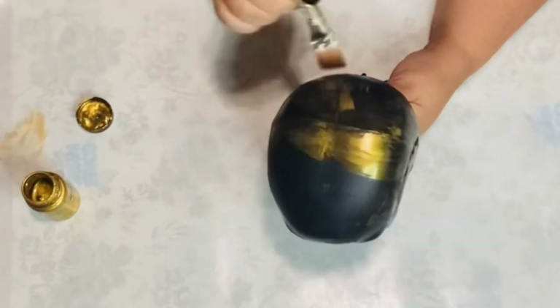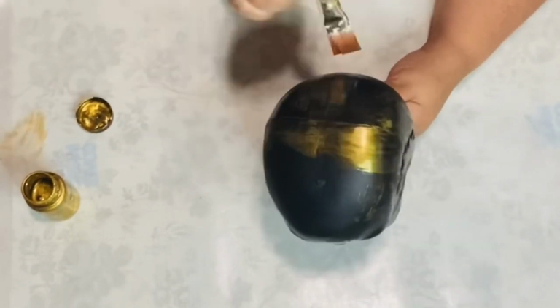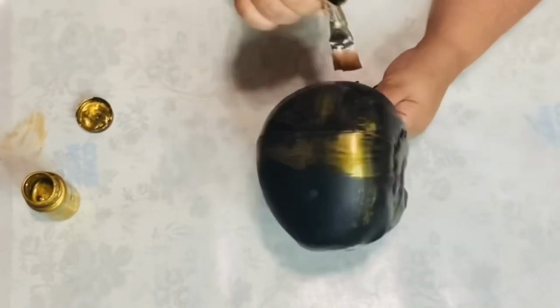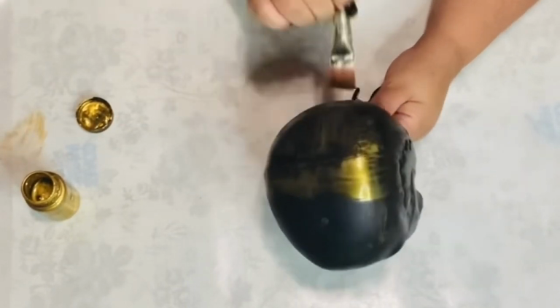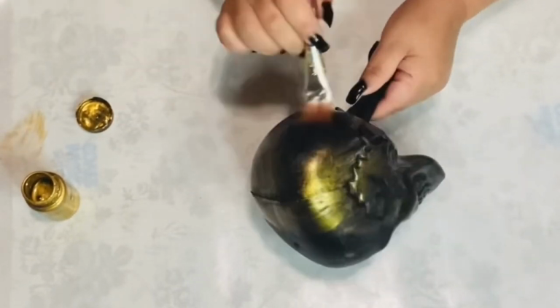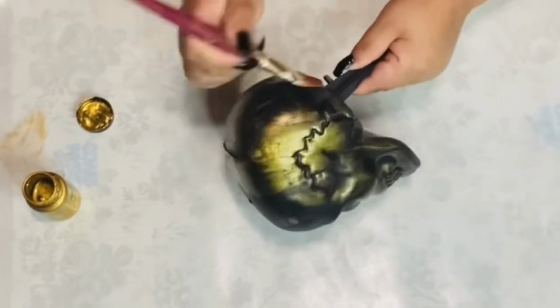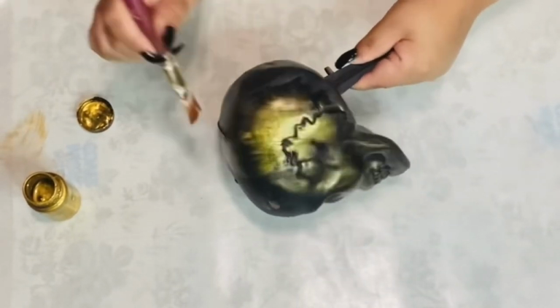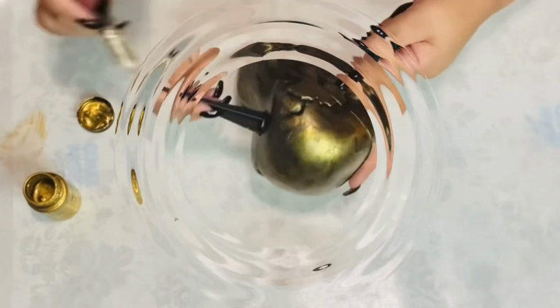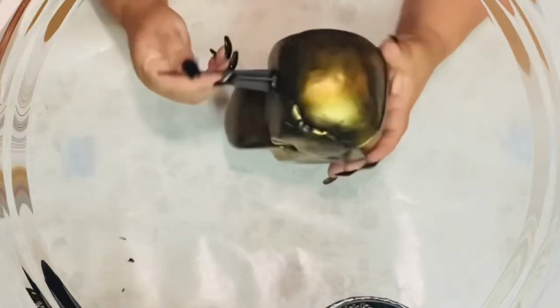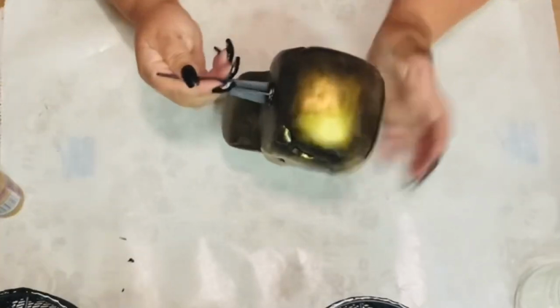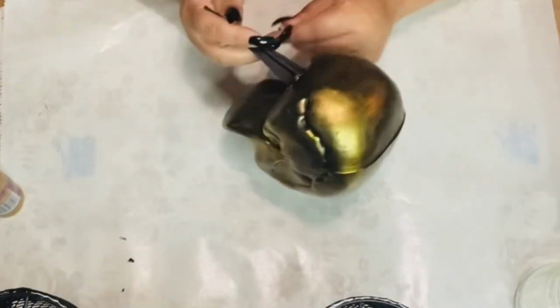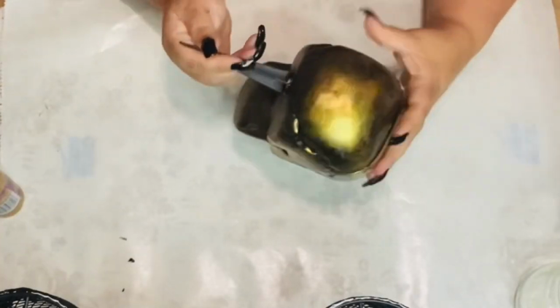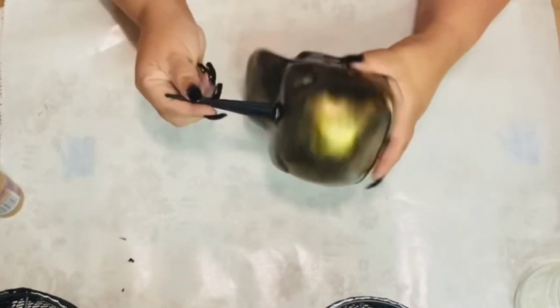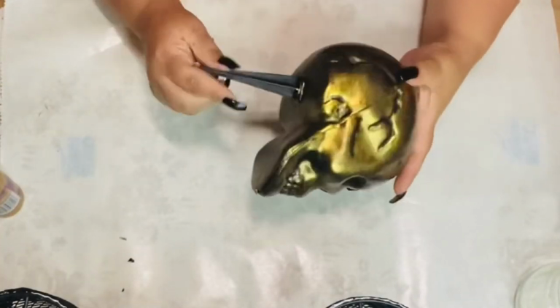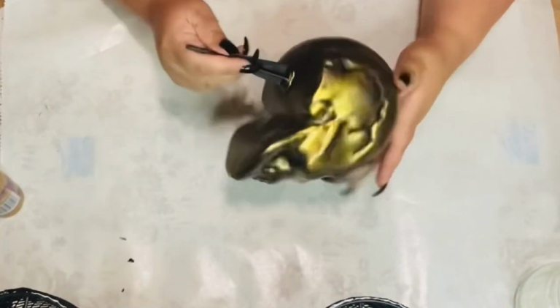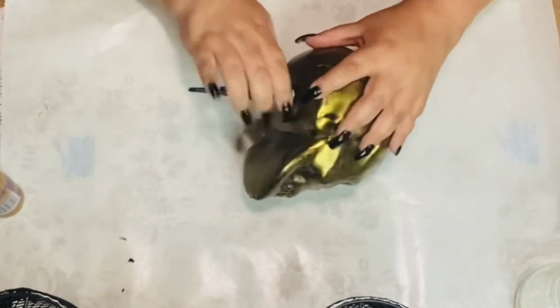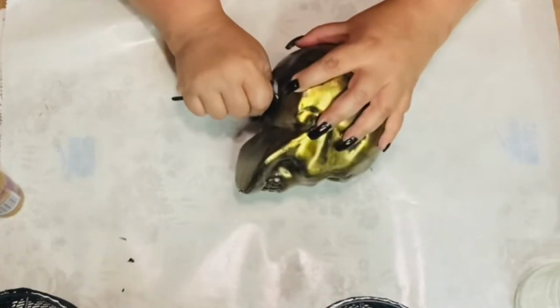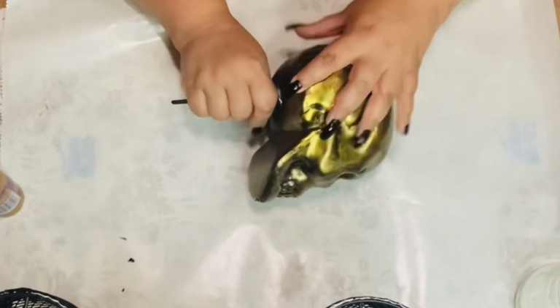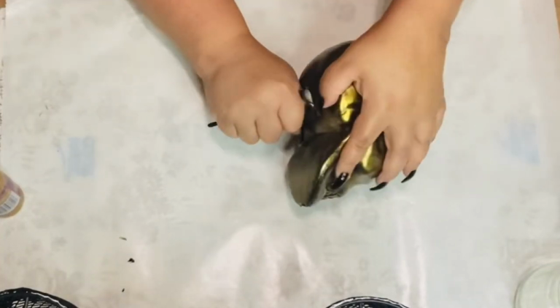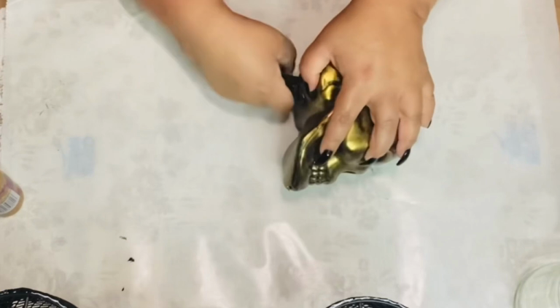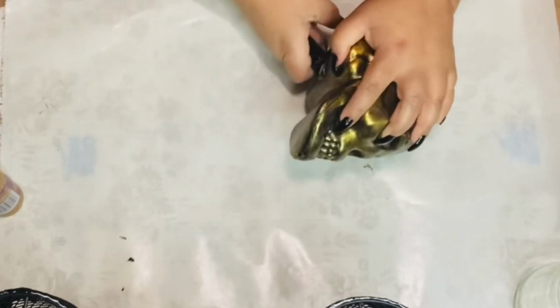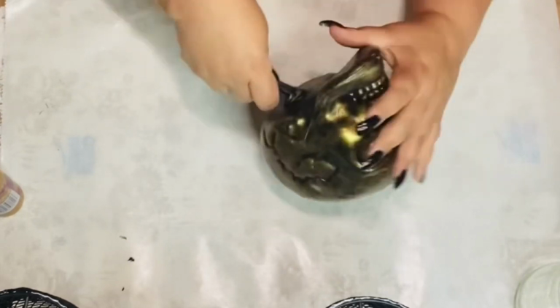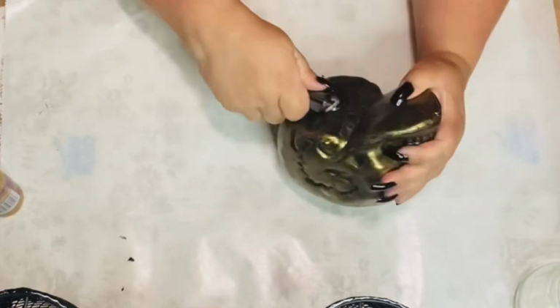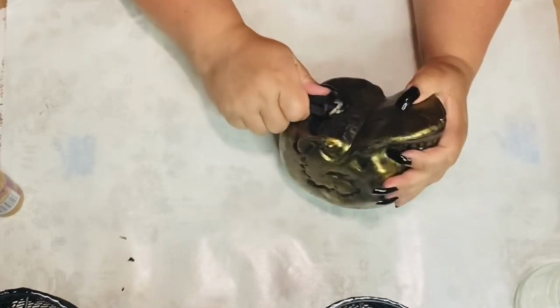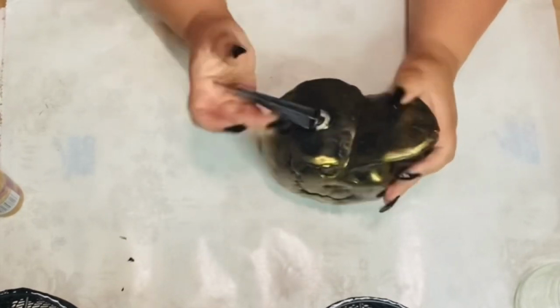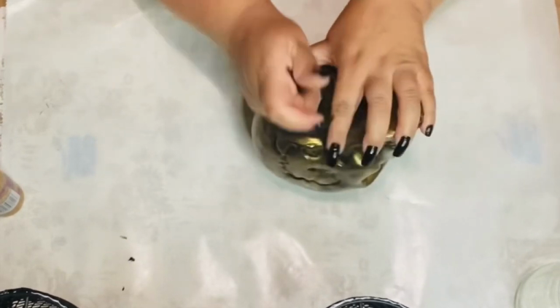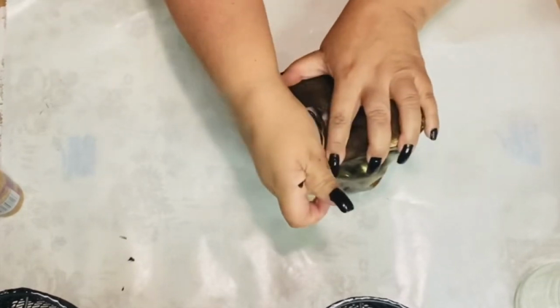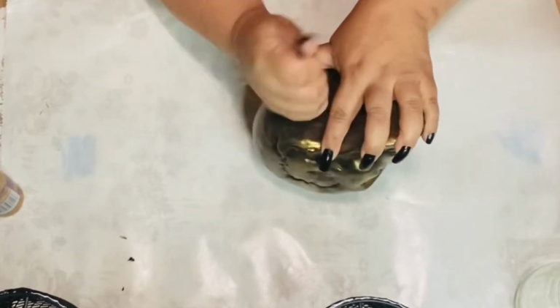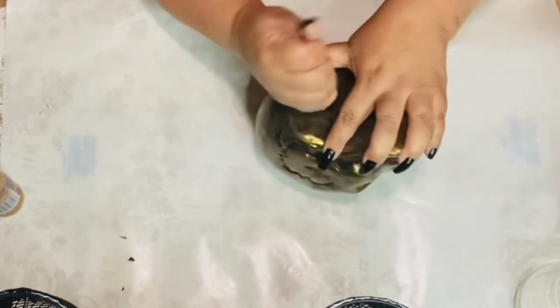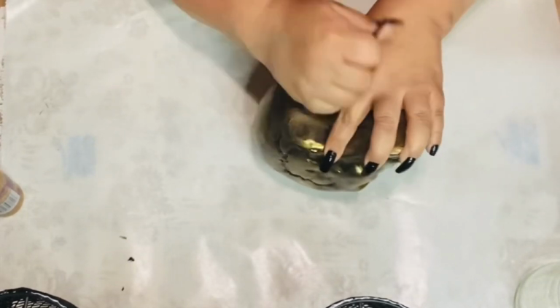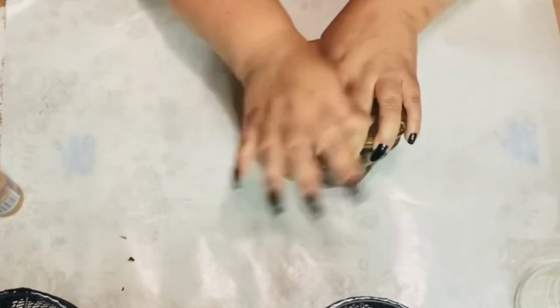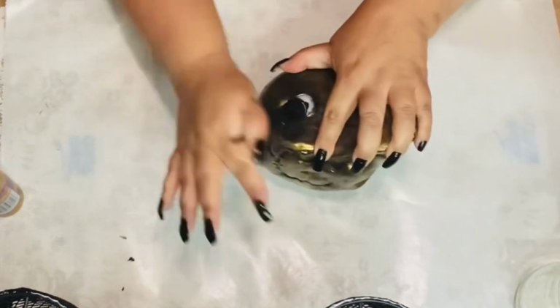After my skull dried, I did spray some mod podge sealant on it, and that helps it glow so beautifully — it's shiny, that gold, and it just makes it look so high end. Now for the spike, we are just going to wiggle it around and then pop it right out.